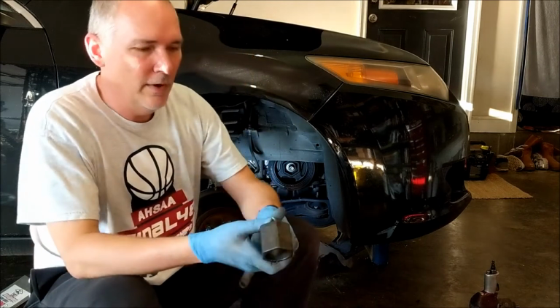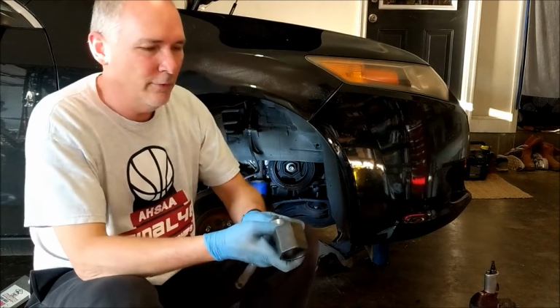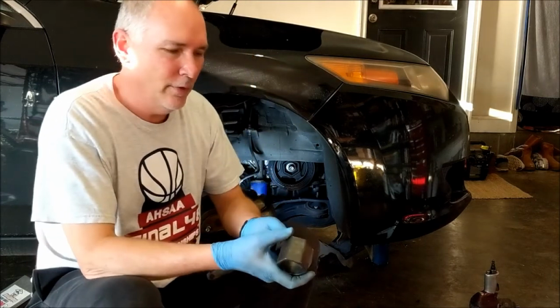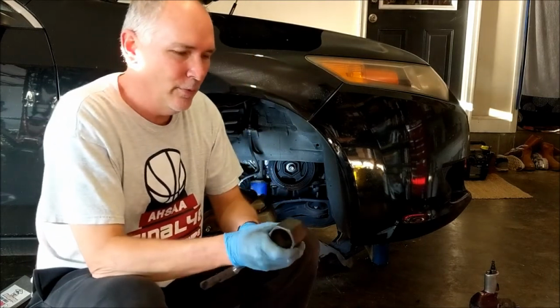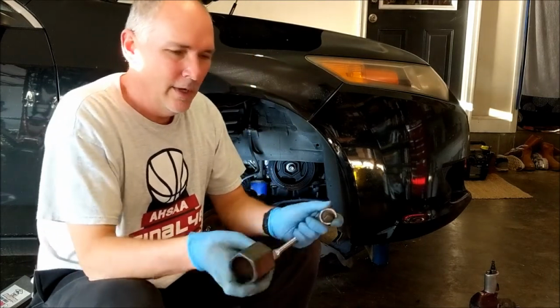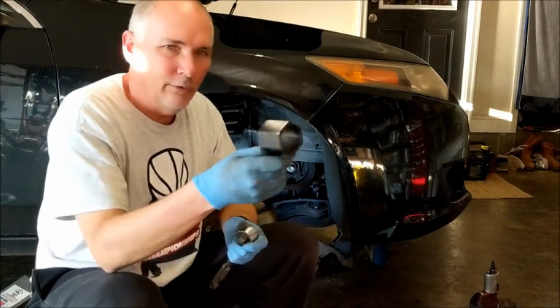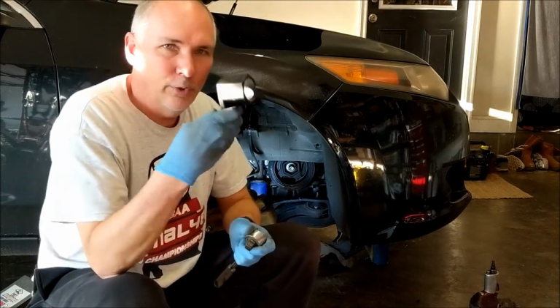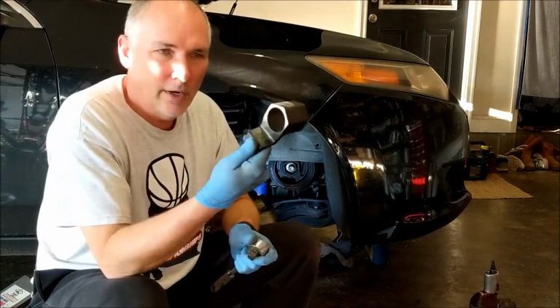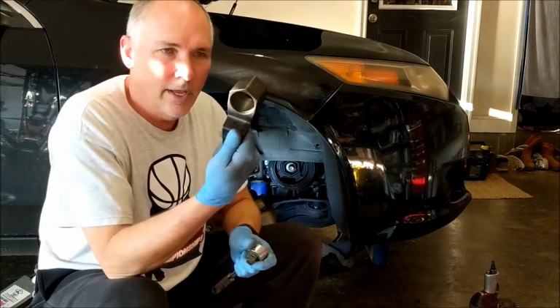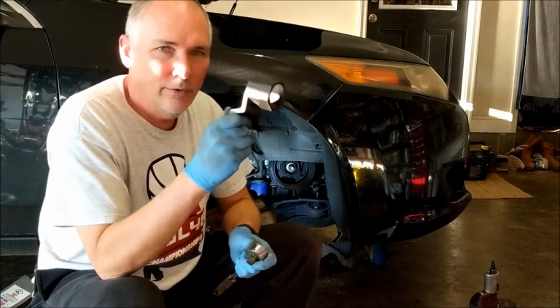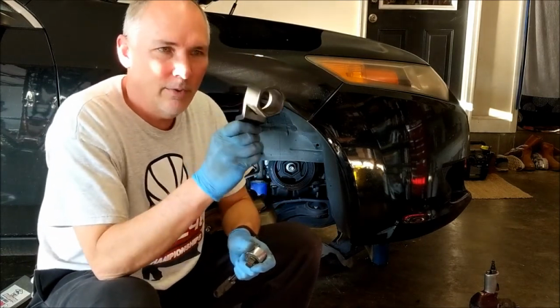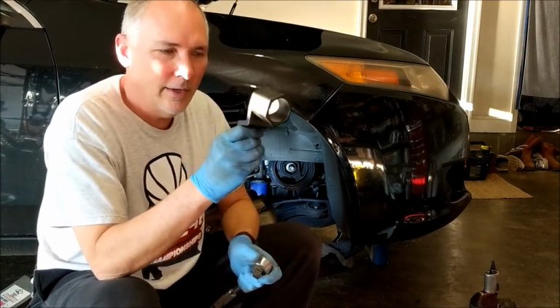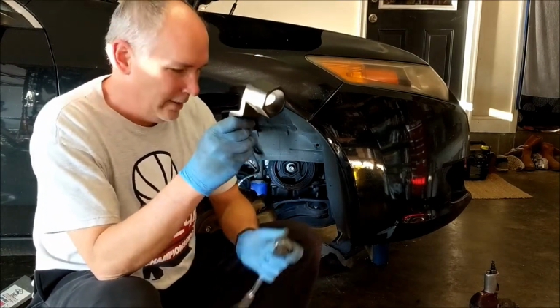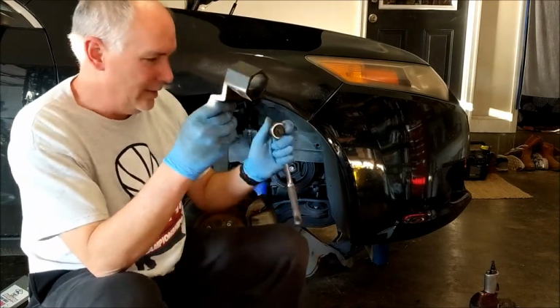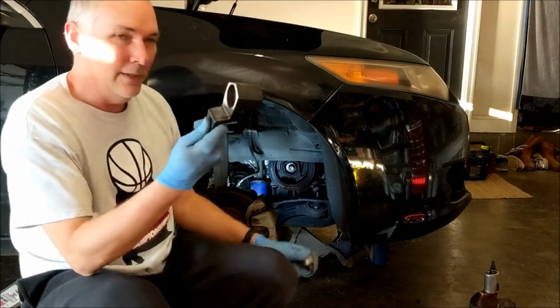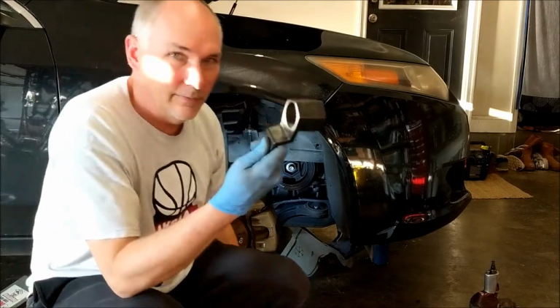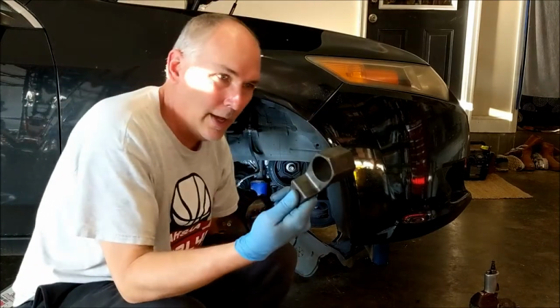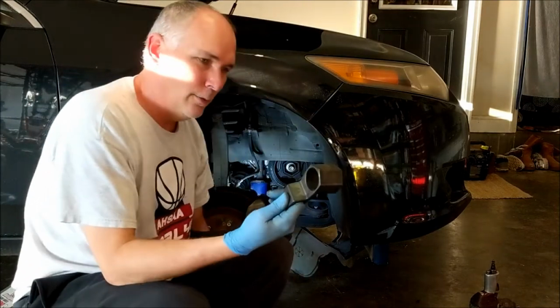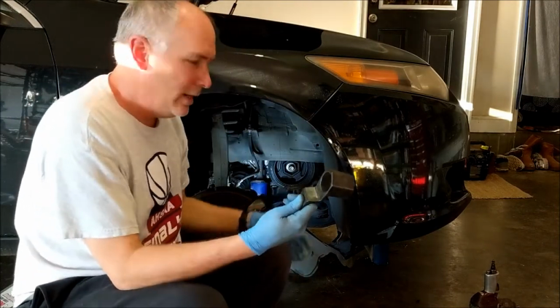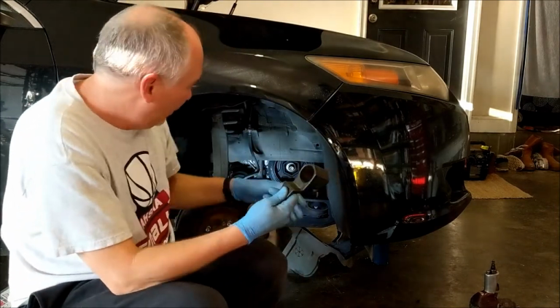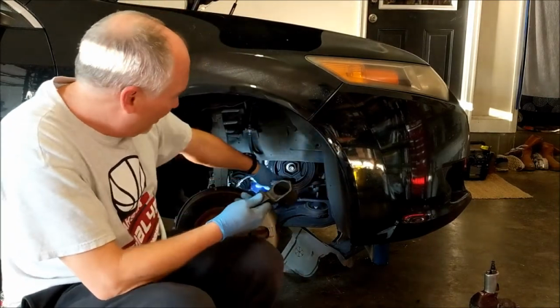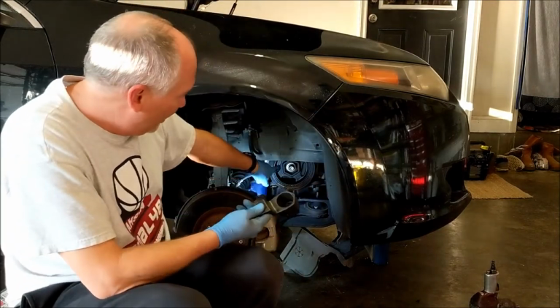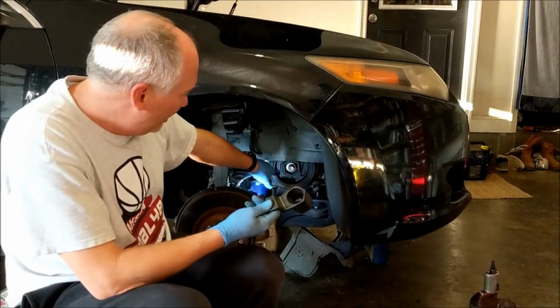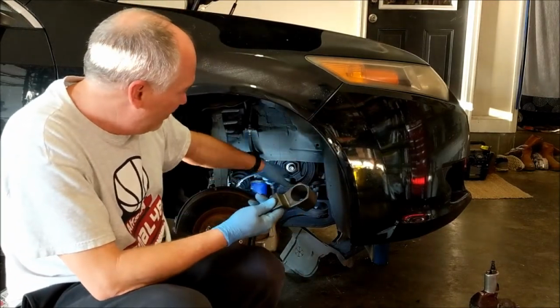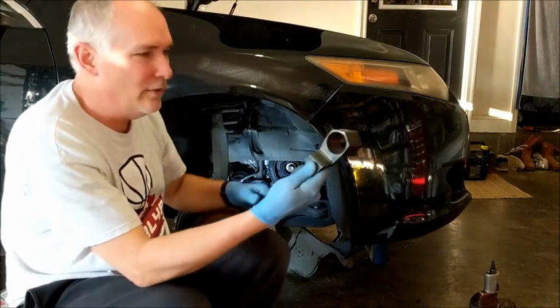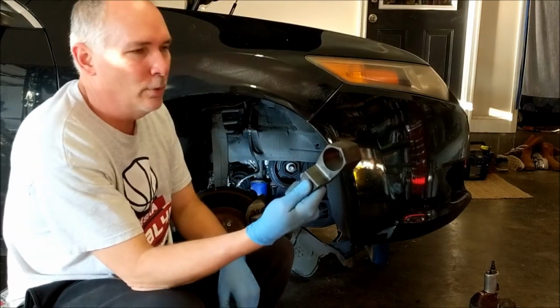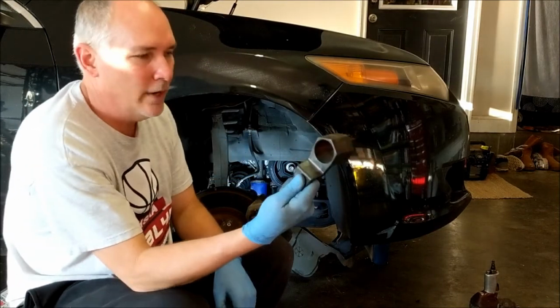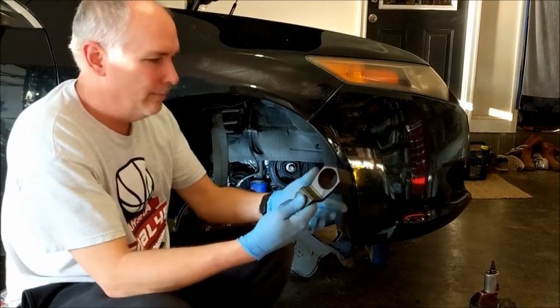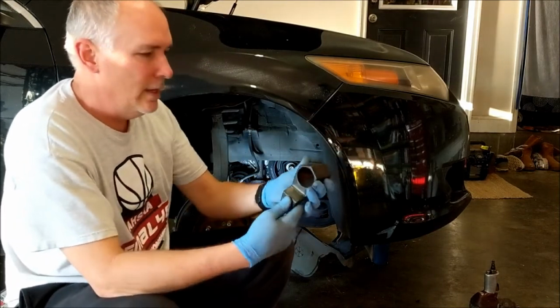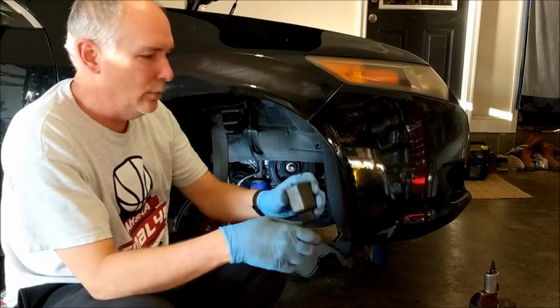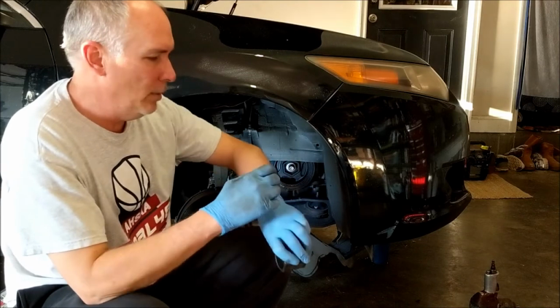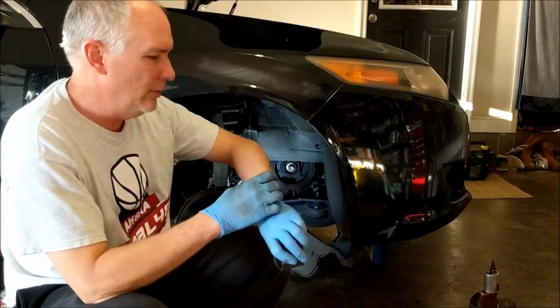If you've never messed with one of these before, this little tool right here — you can't do the job without it. It slips up inside the crankshaft pulley and holds it in place while you turn the bolt.